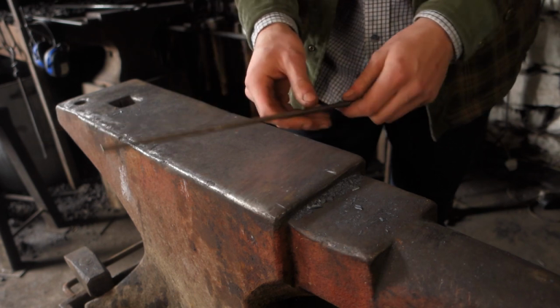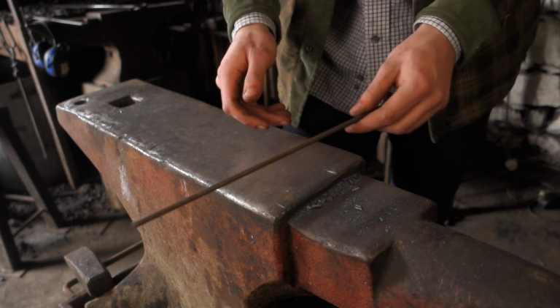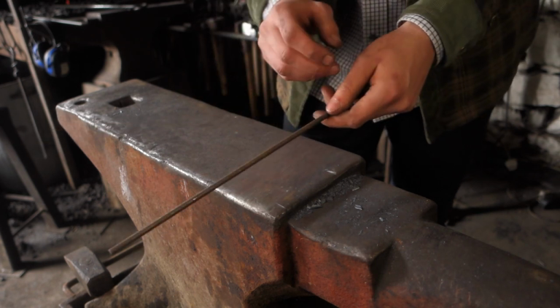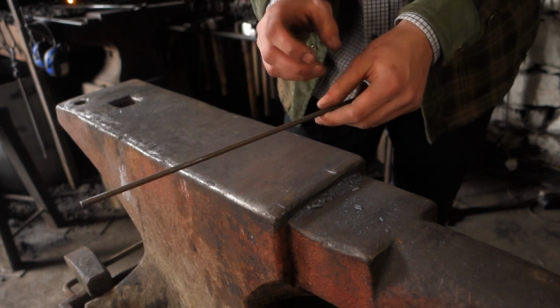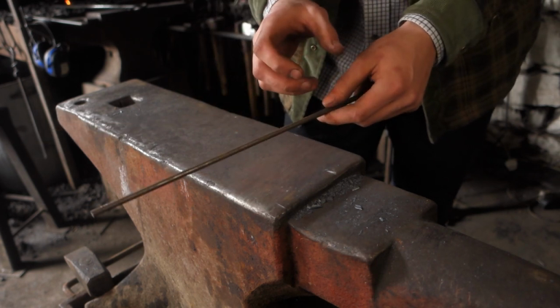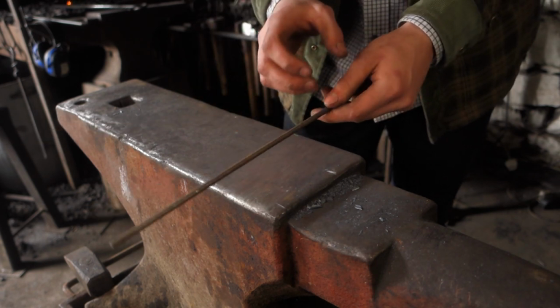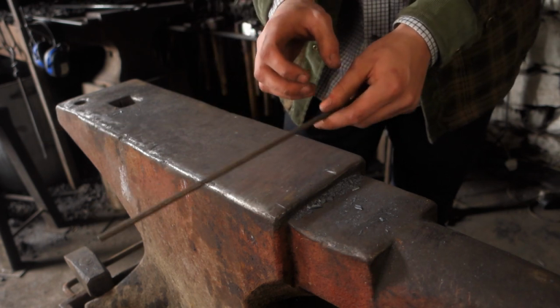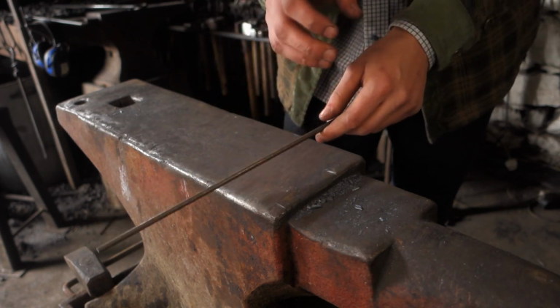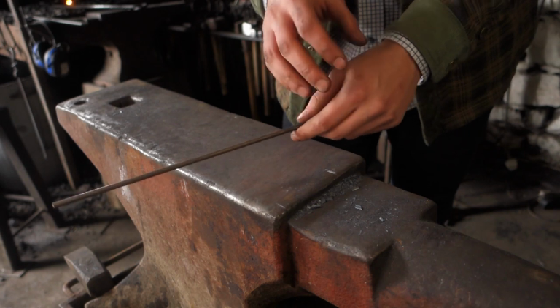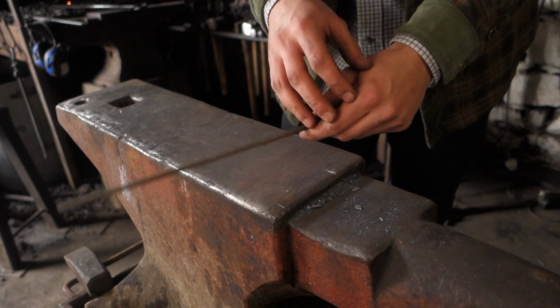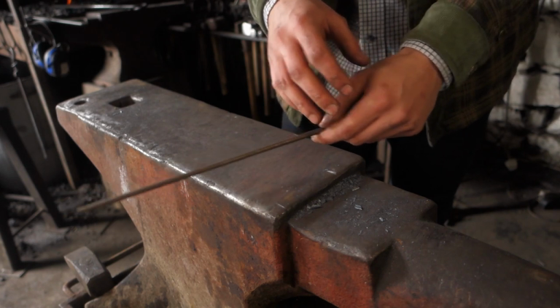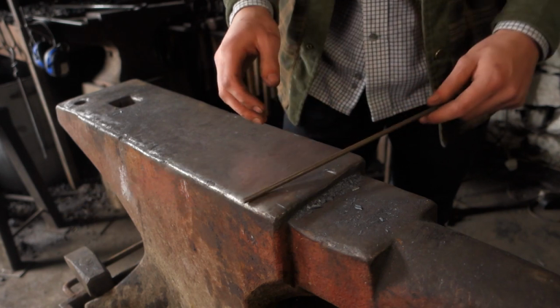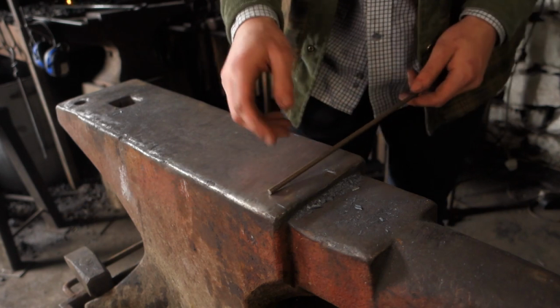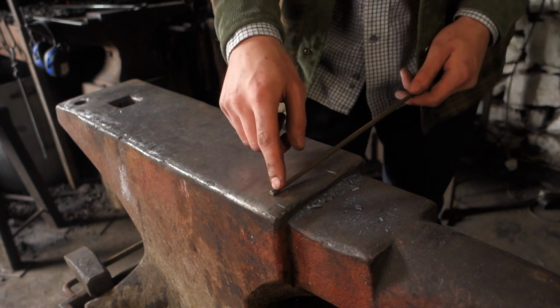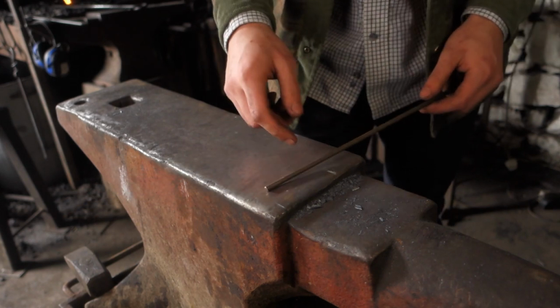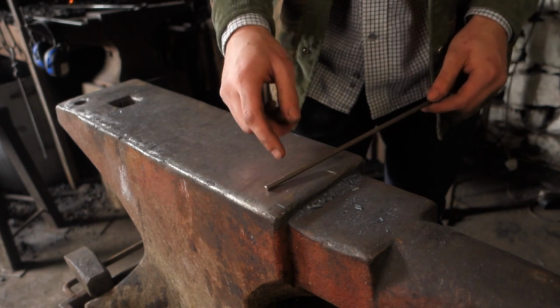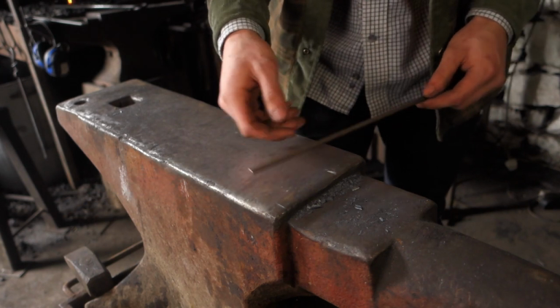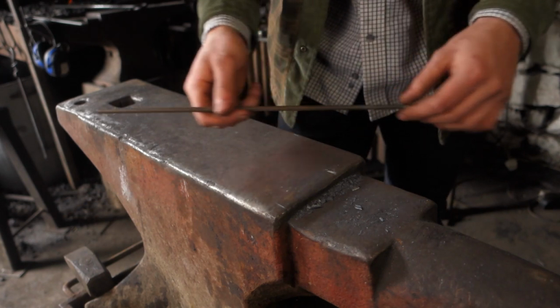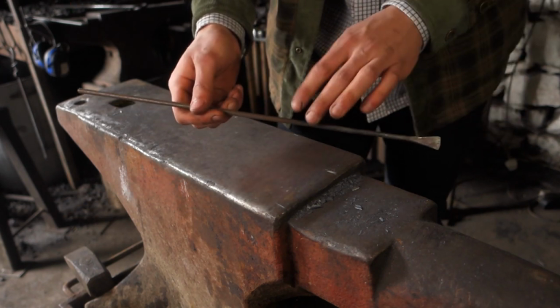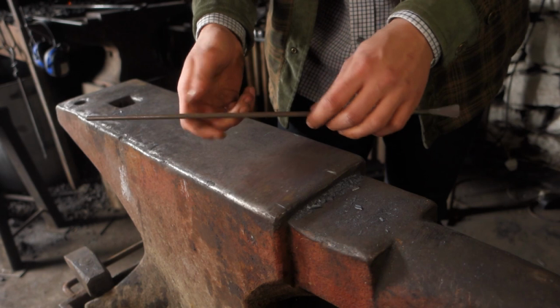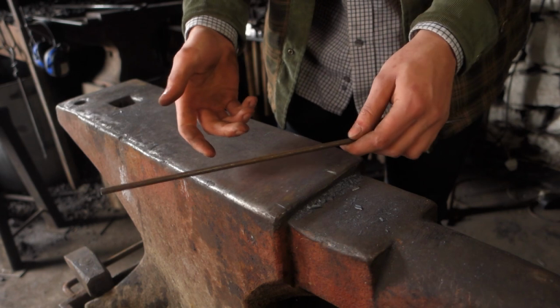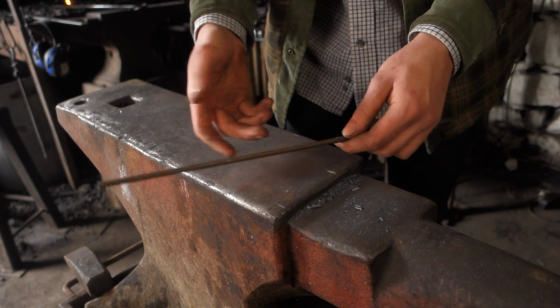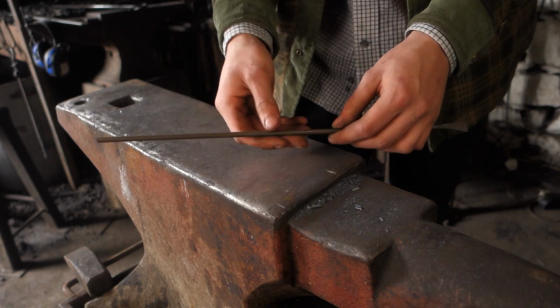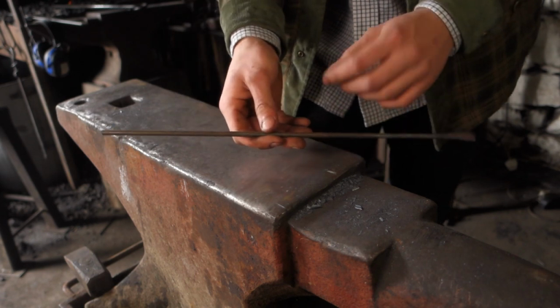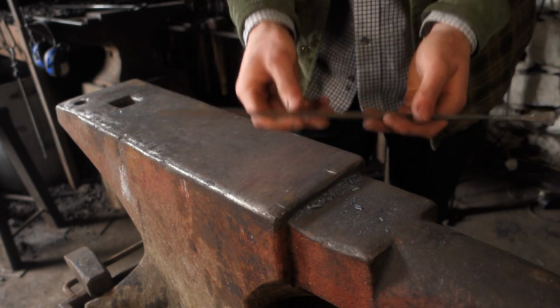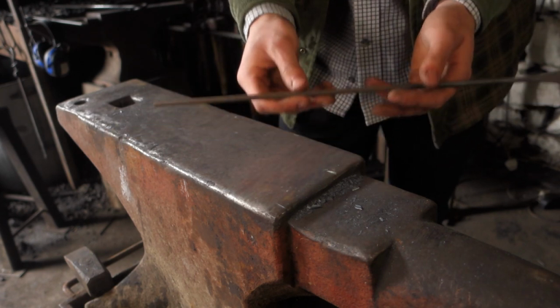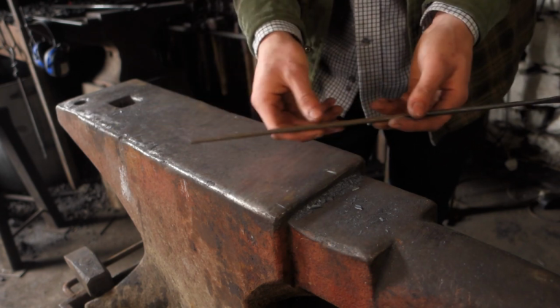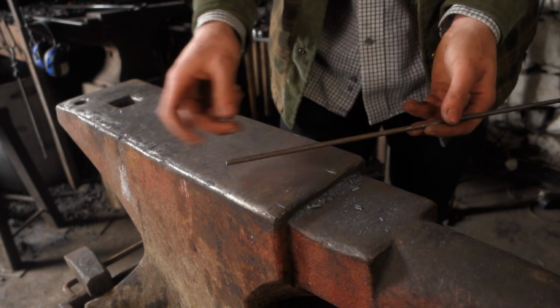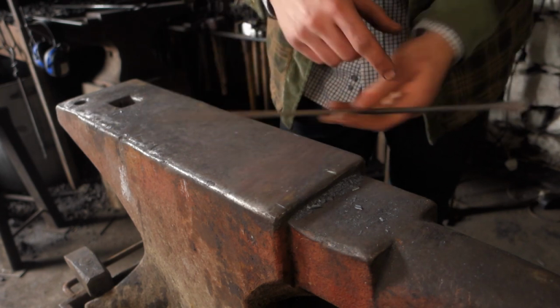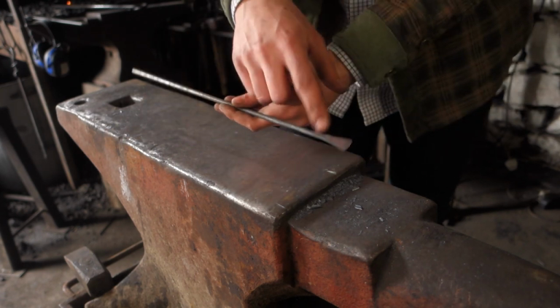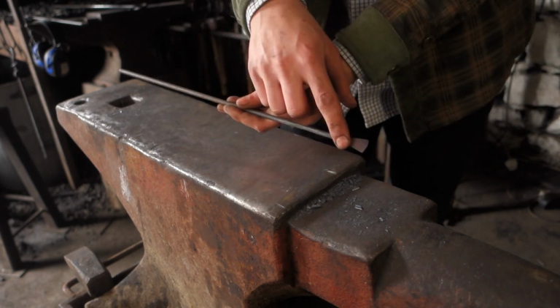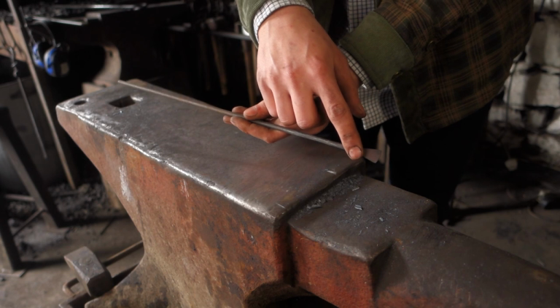You're always going to be more accurate and have more control if you're holding it in your hand and forging on the end of the bar rather than holding it in a pair of tongs. Anyway, I'll get this in the fire and show you how I'll forge this up.